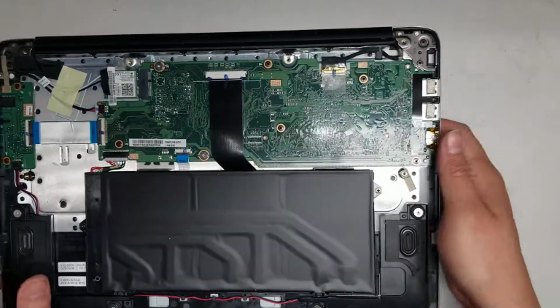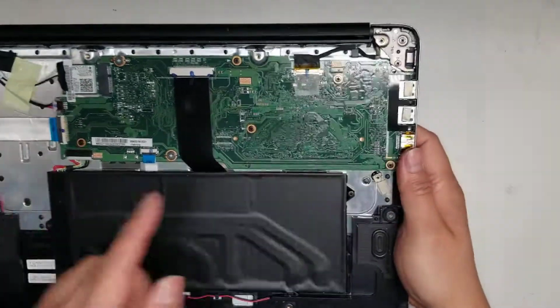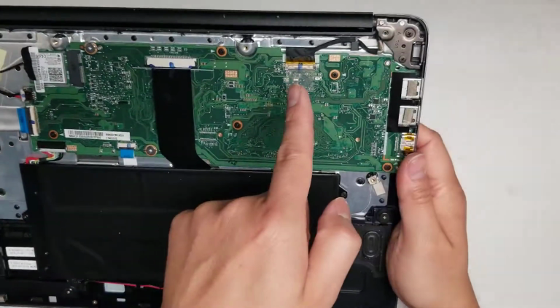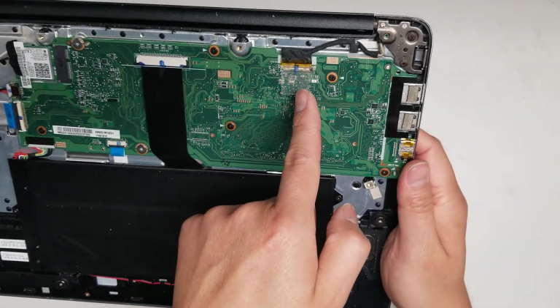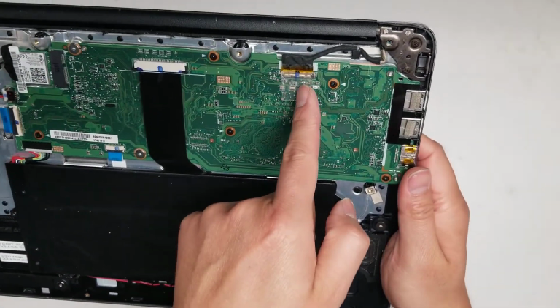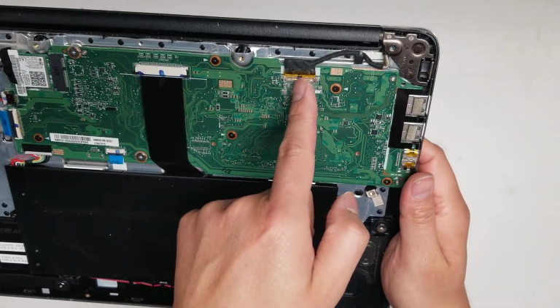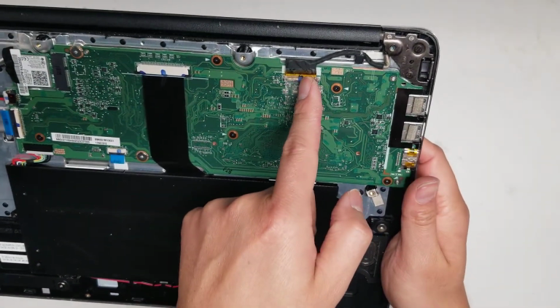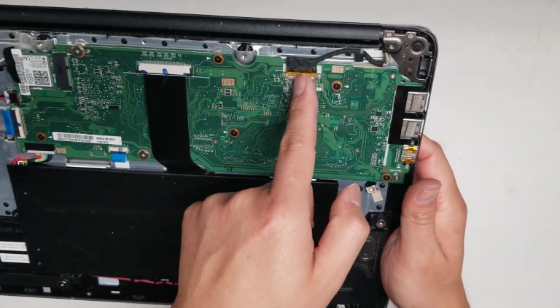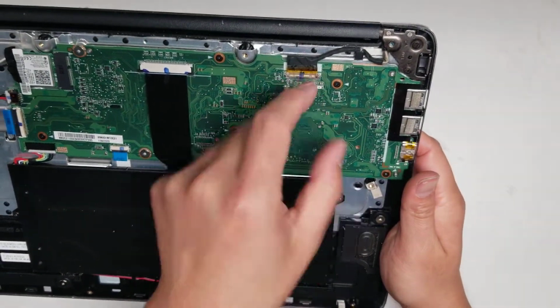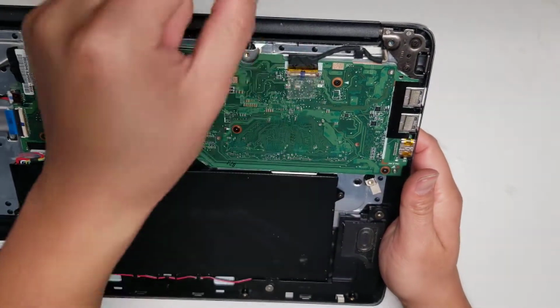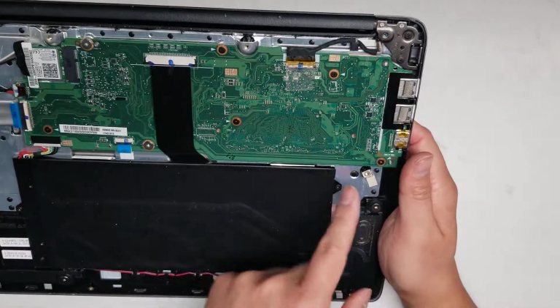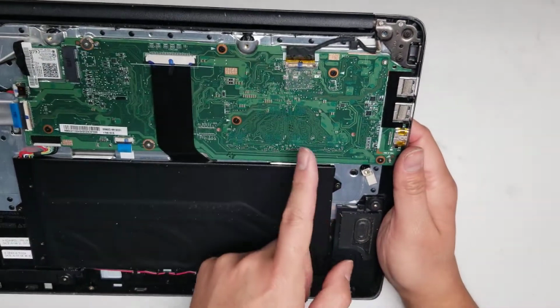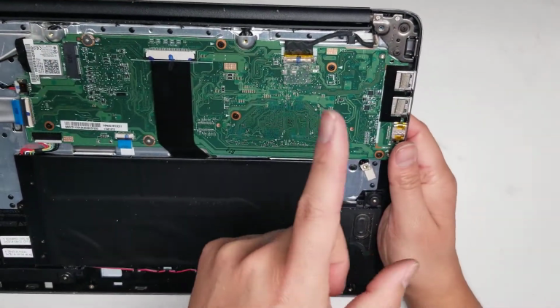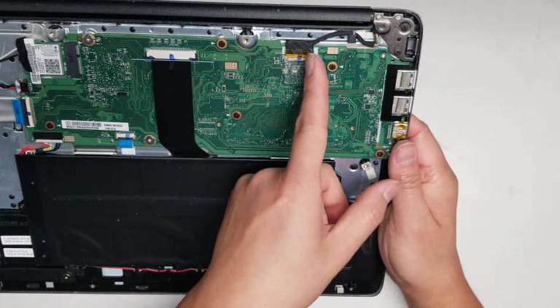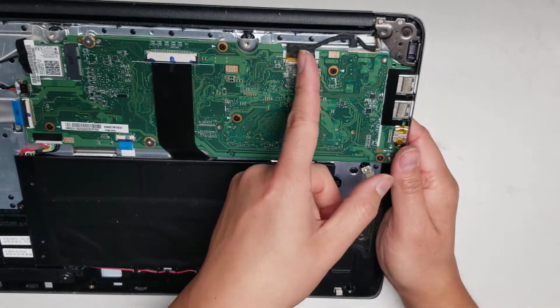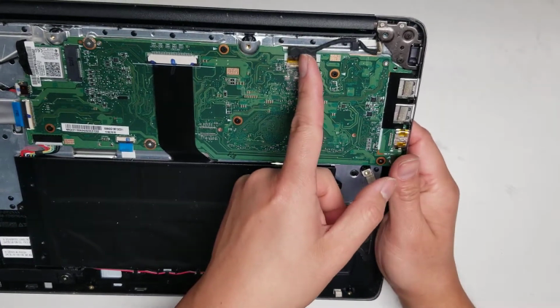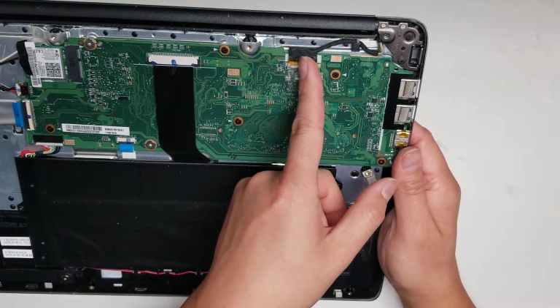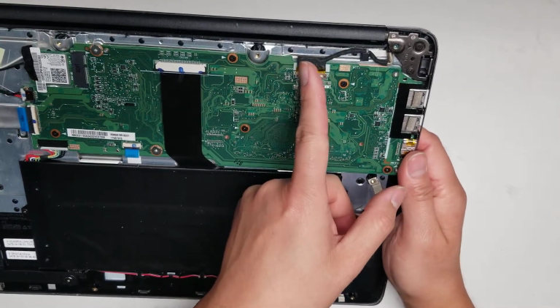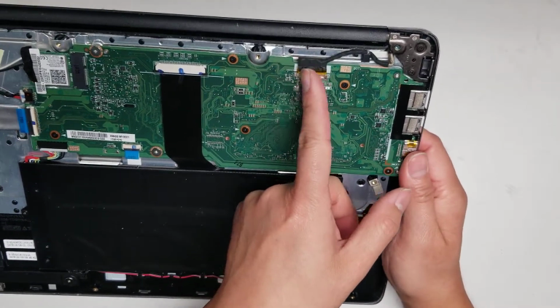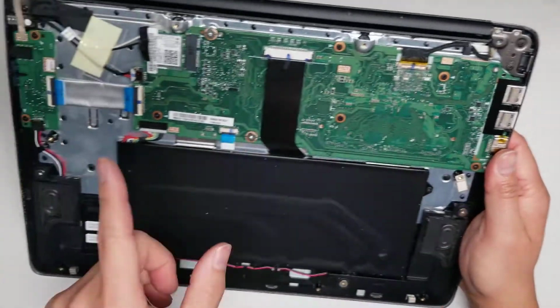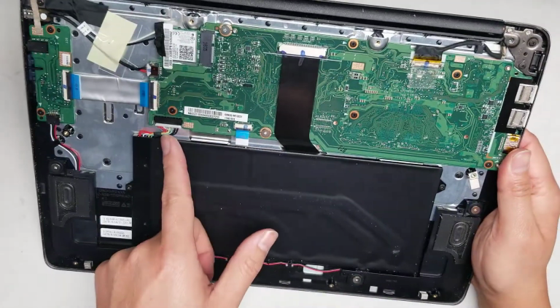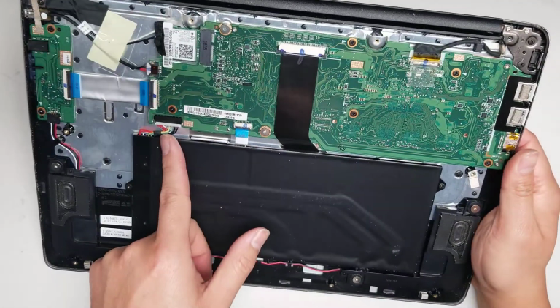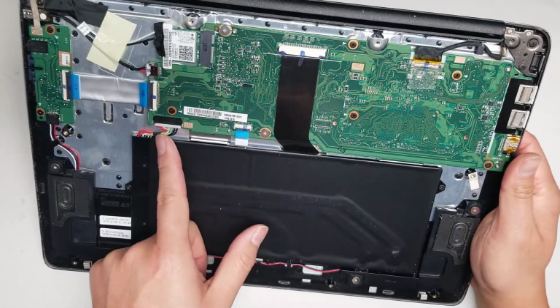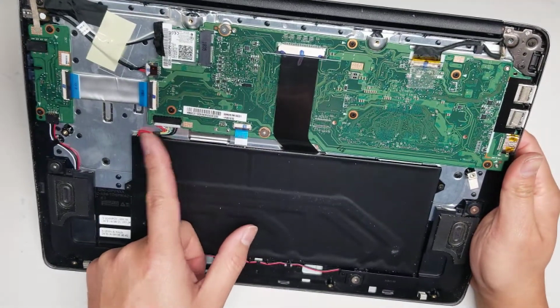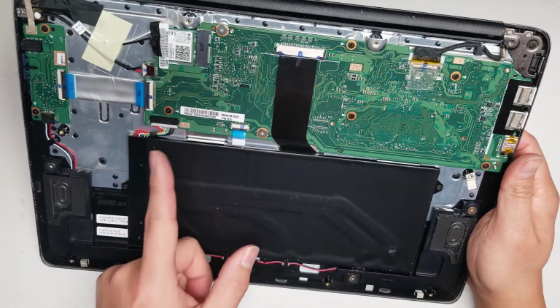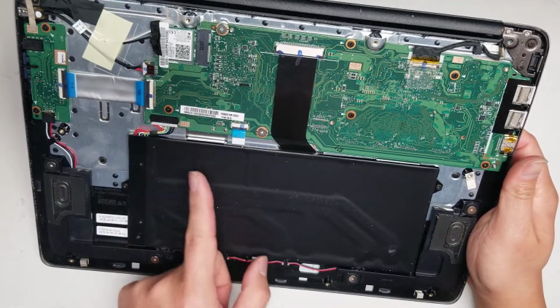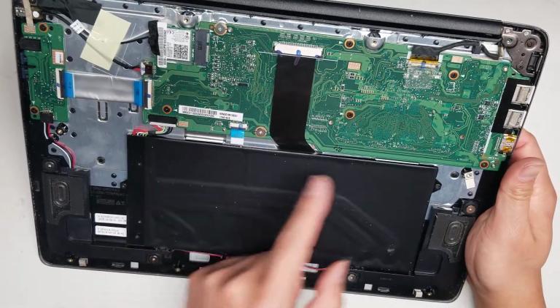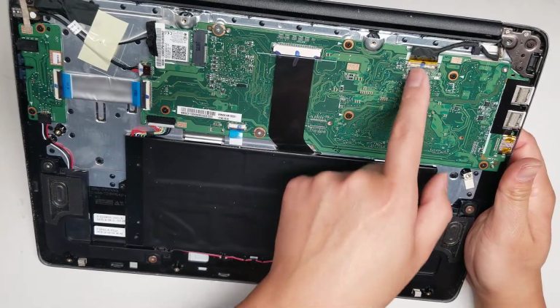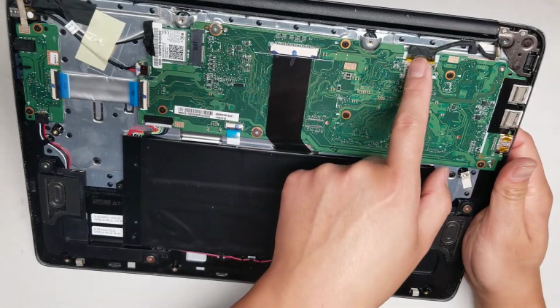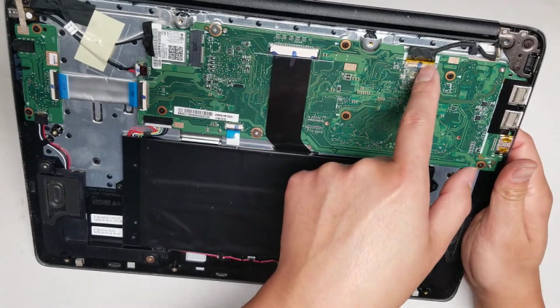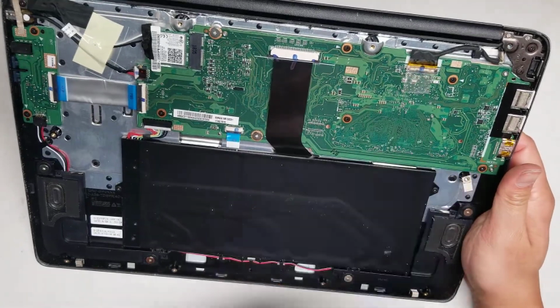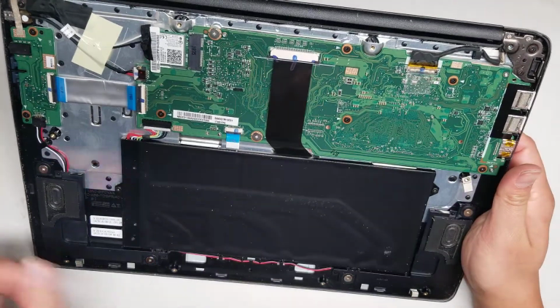Then you've got the LCD connector here — there's some tape holding it and then you can pull it out. If you're going to remove the LCD cable connector, it's very important that you disconnect the battery and hold the power button first, because you can short something out if you don't.